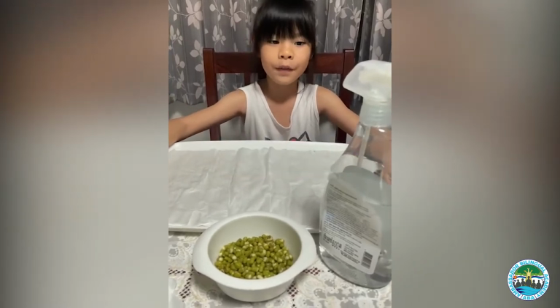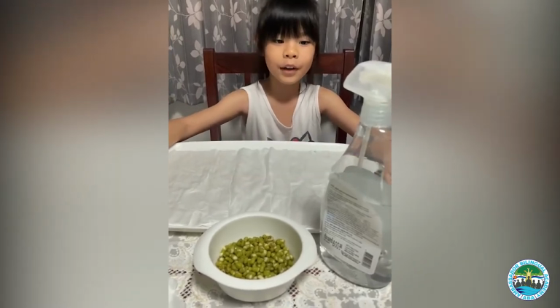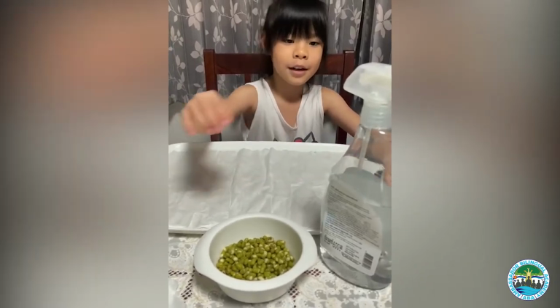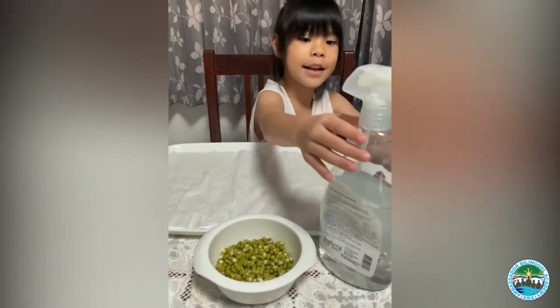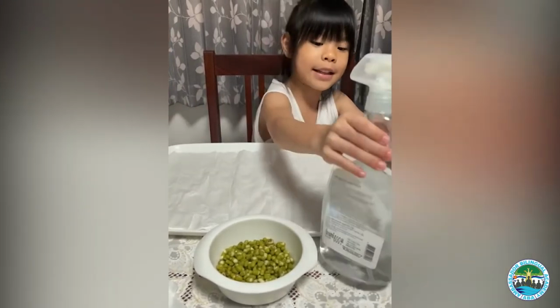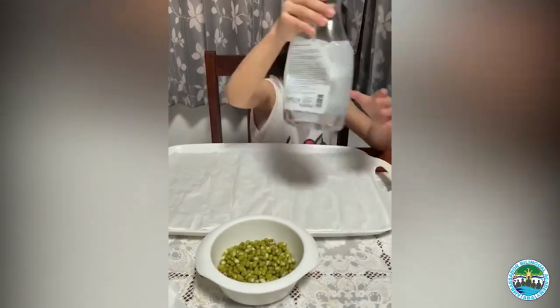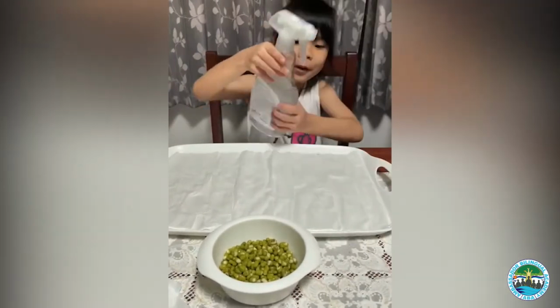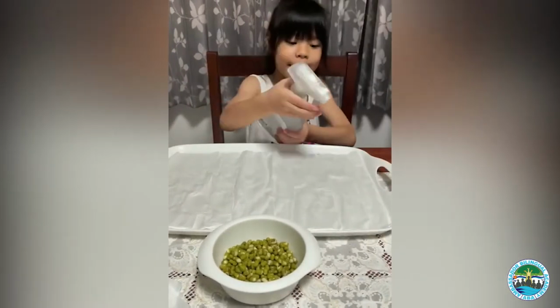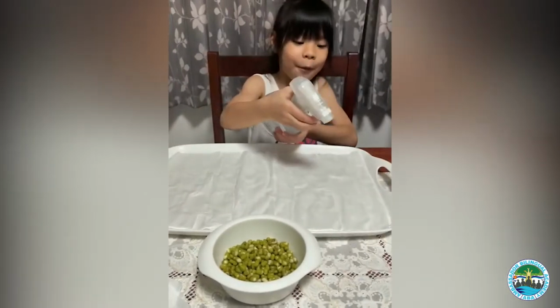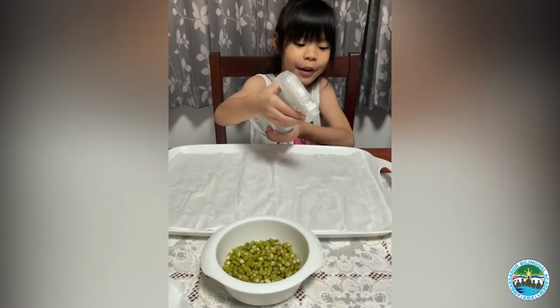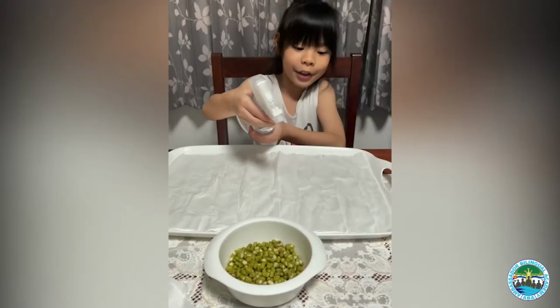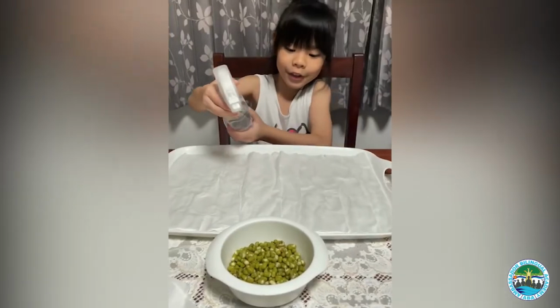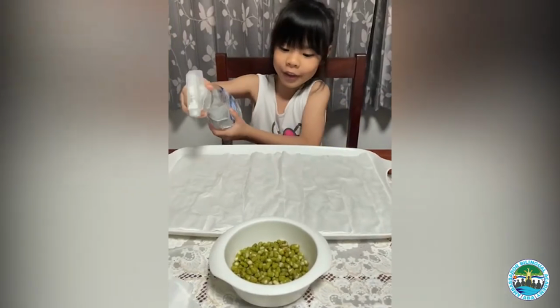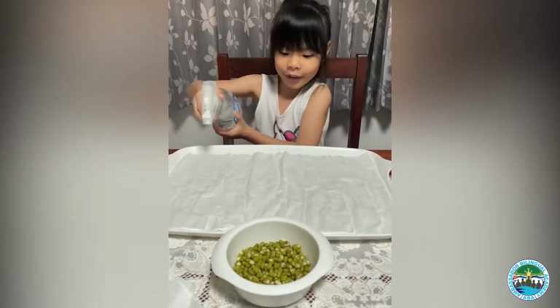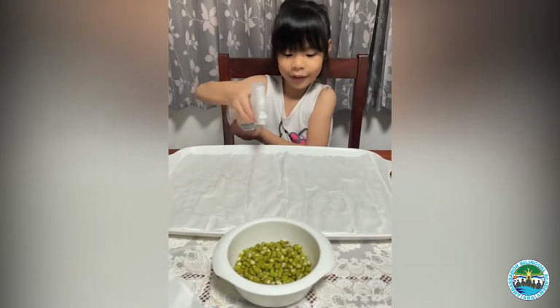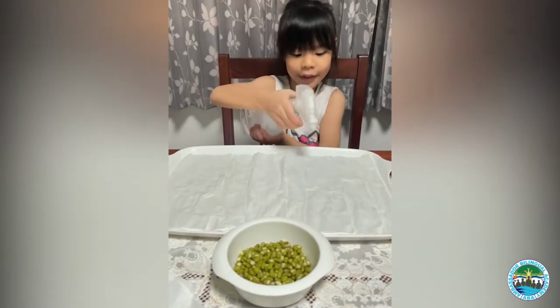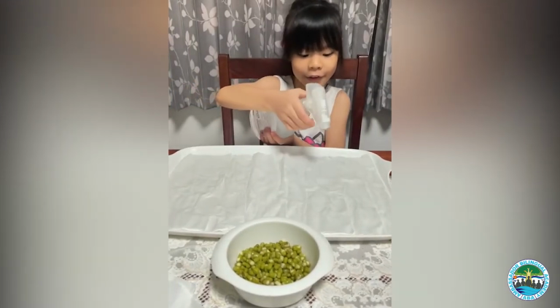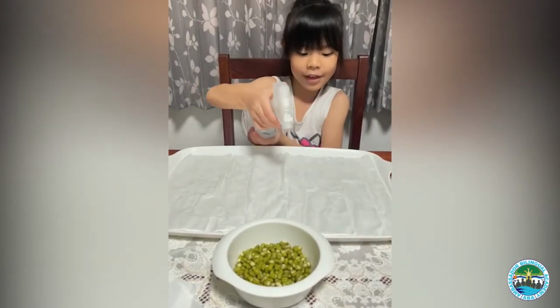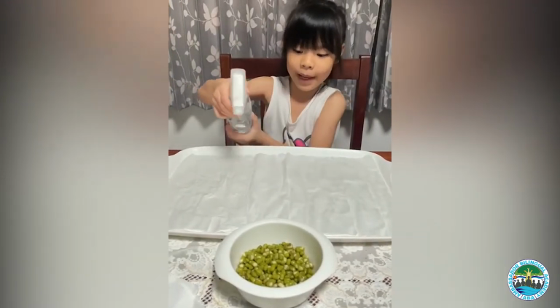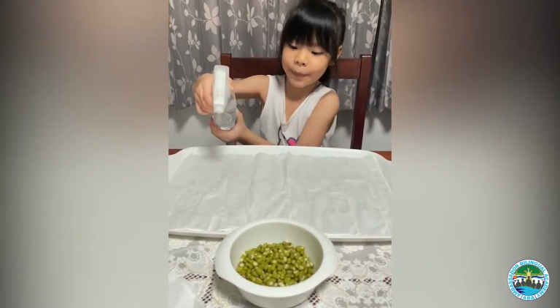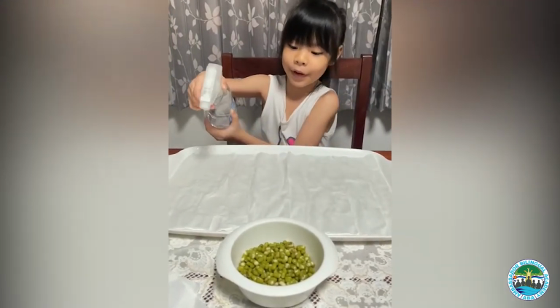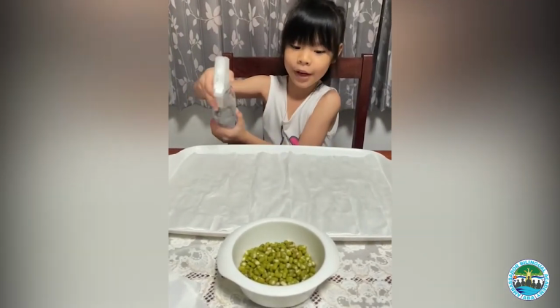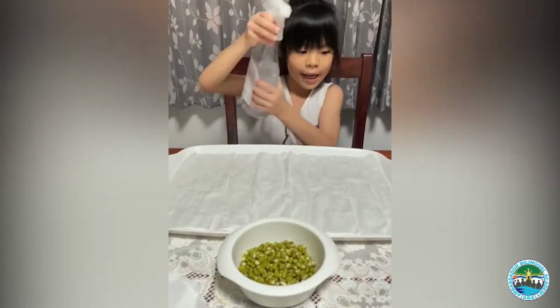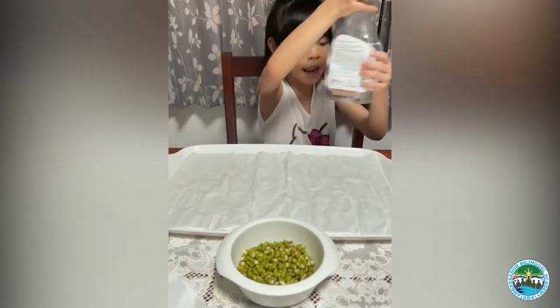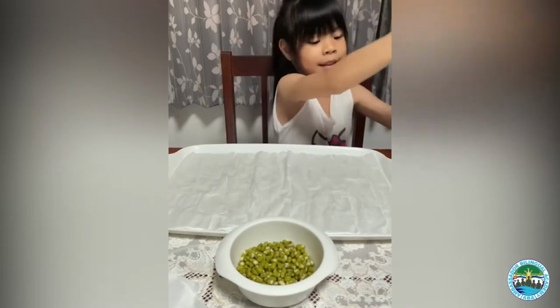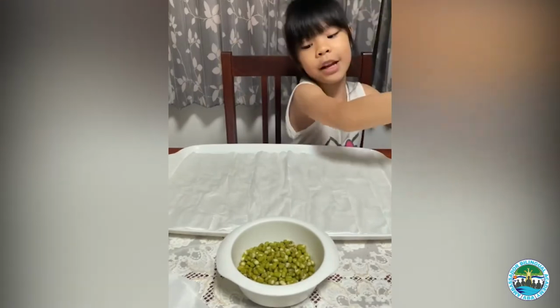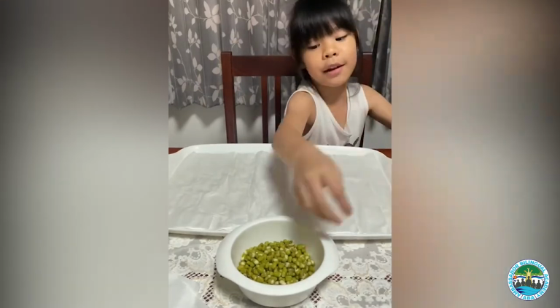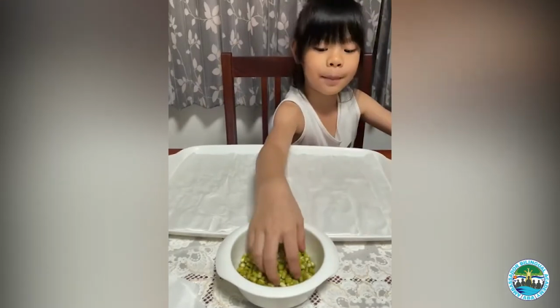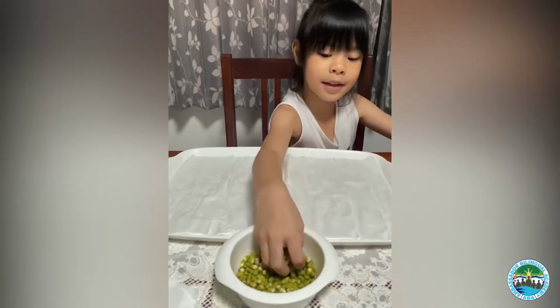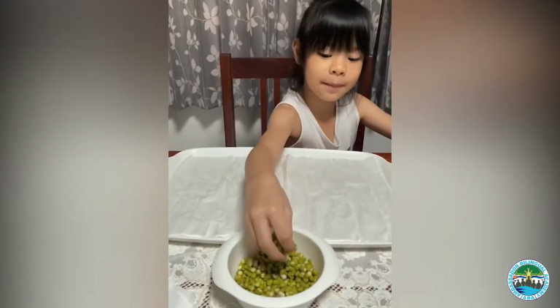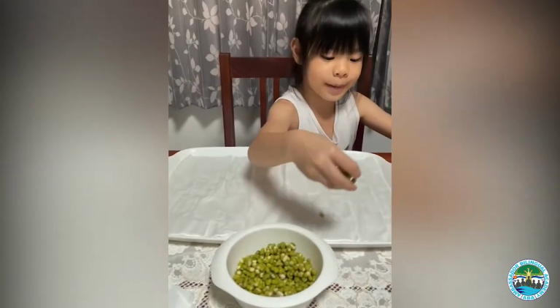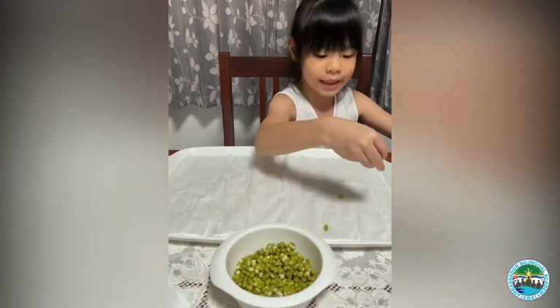First, we need to spray the water to the paper. Next, we will put the beans.